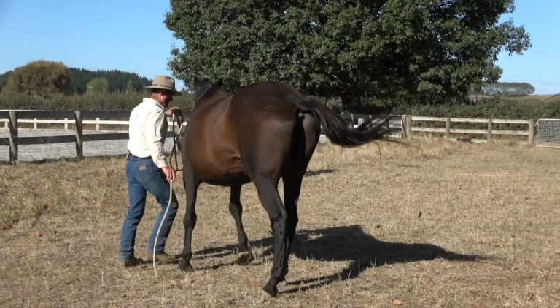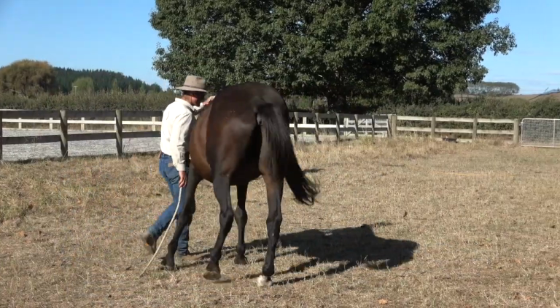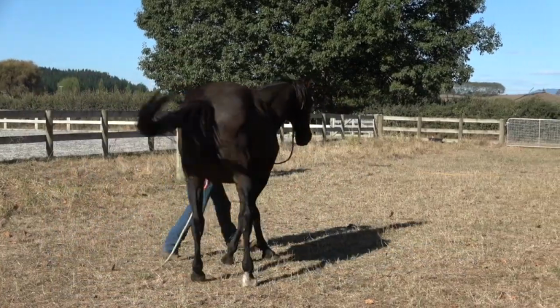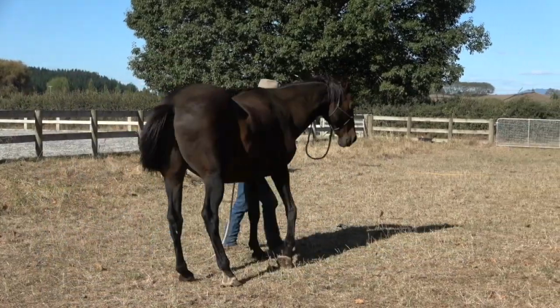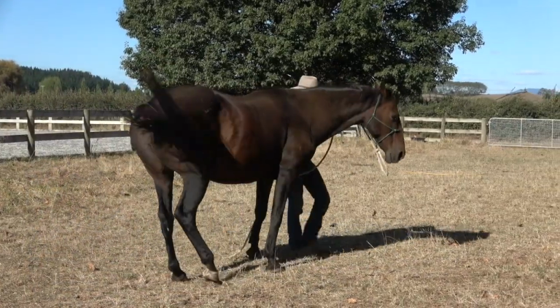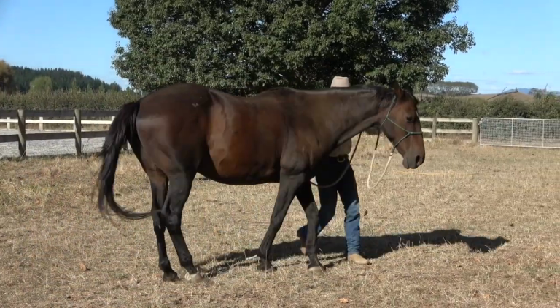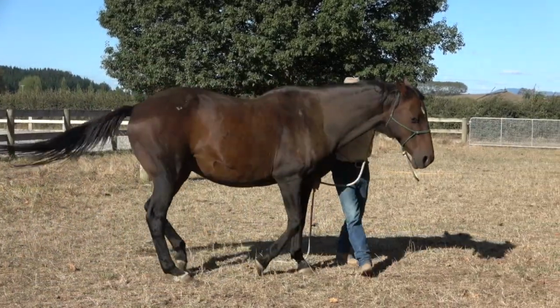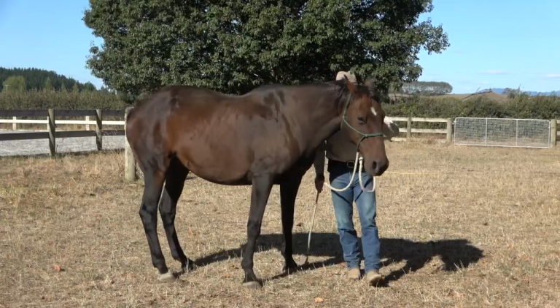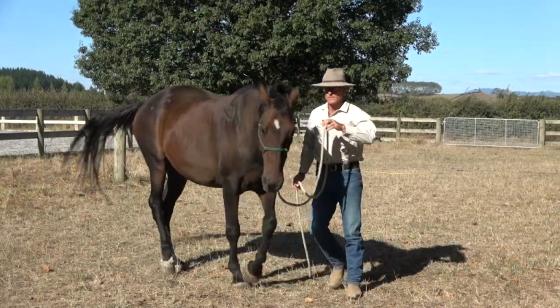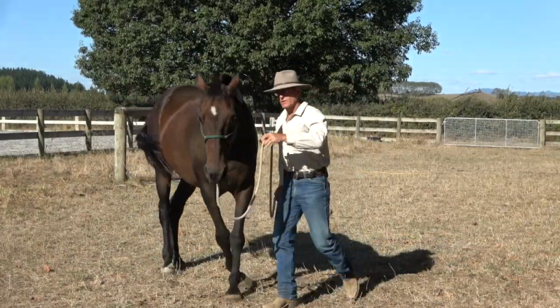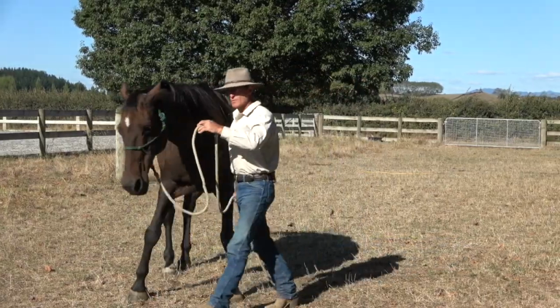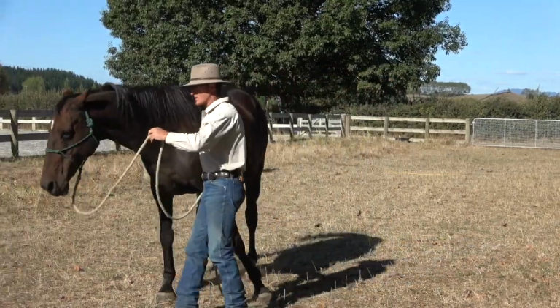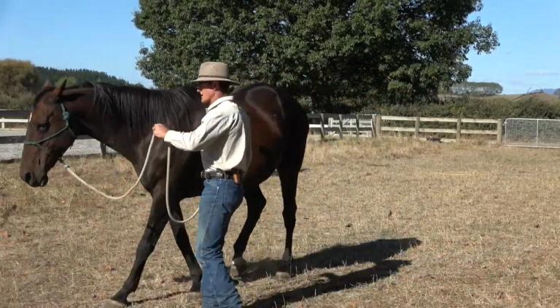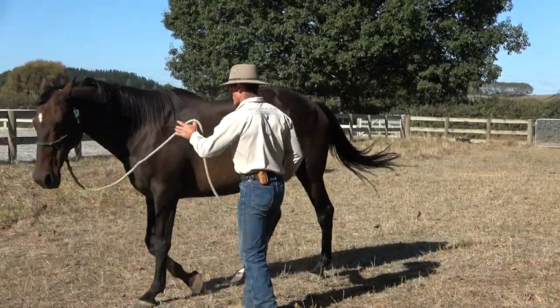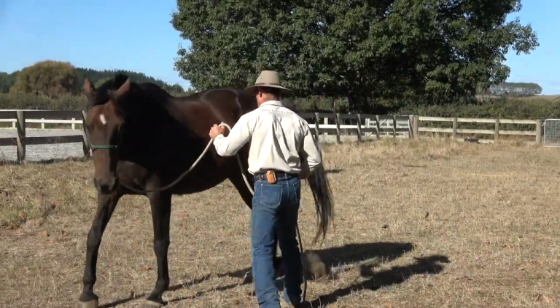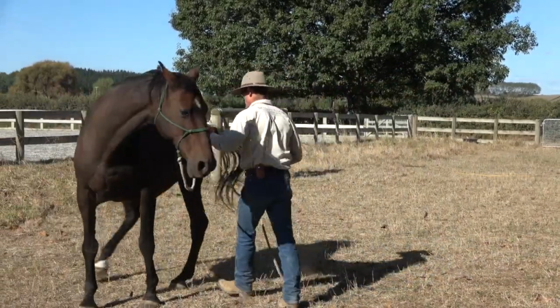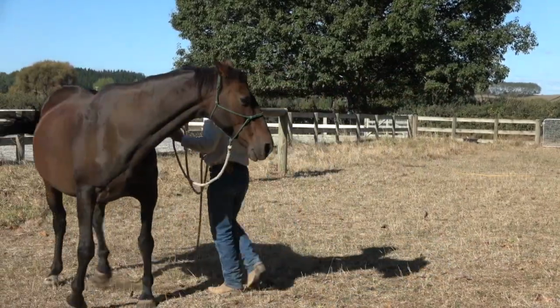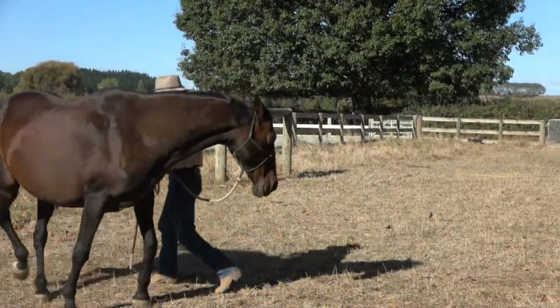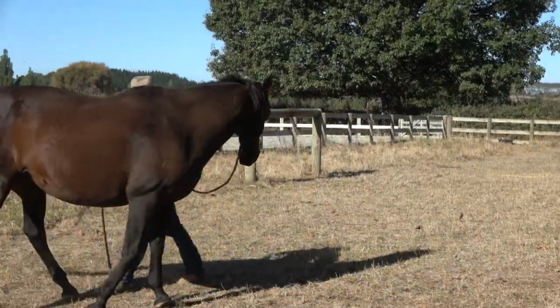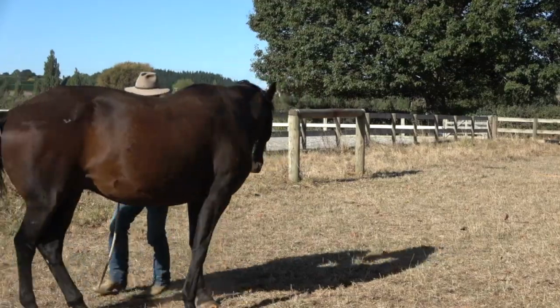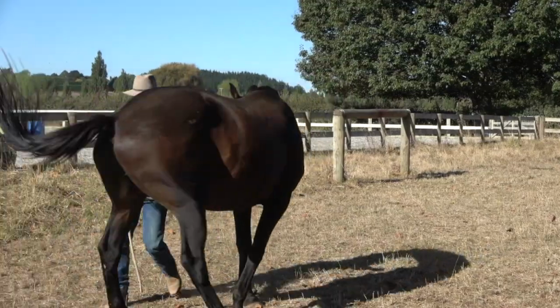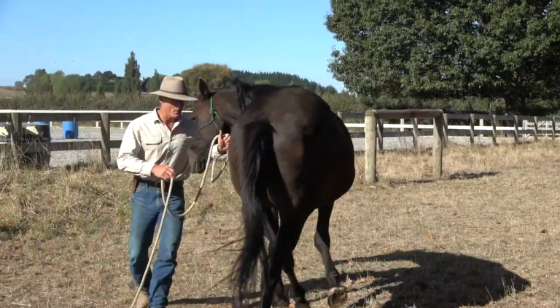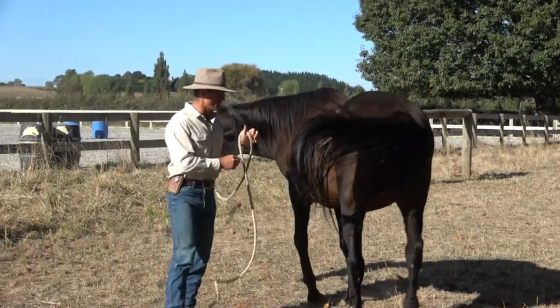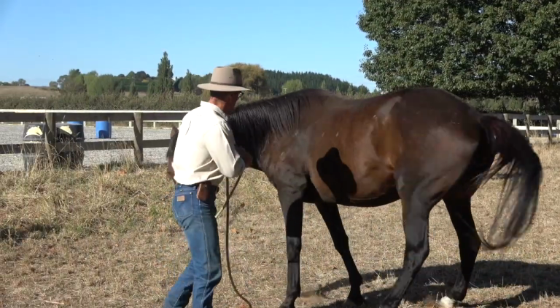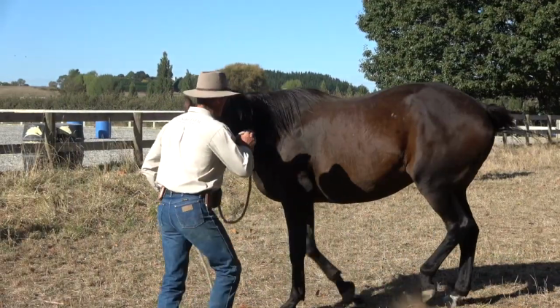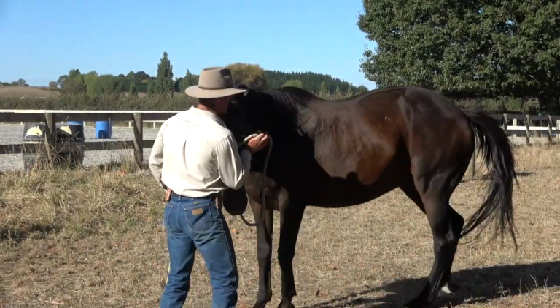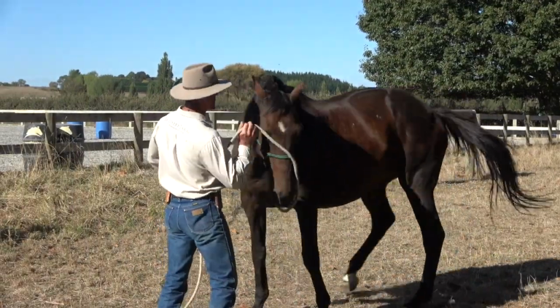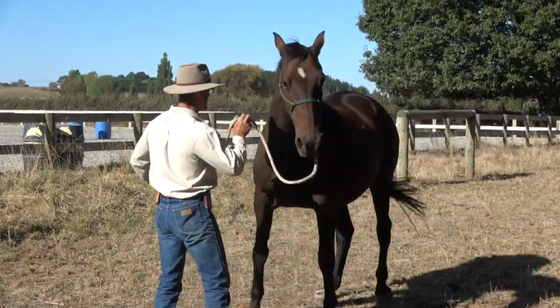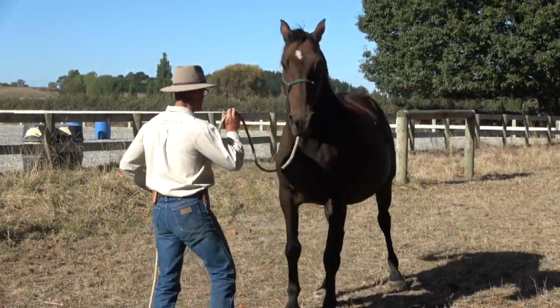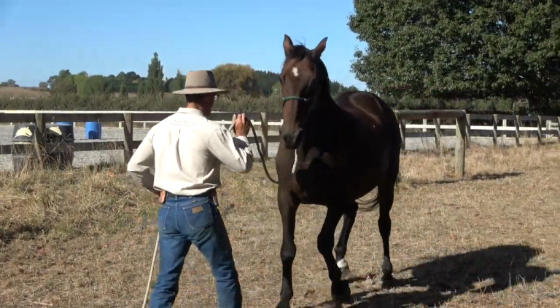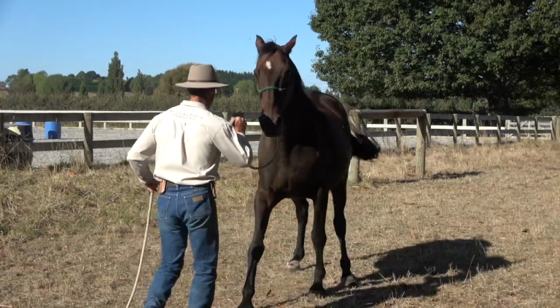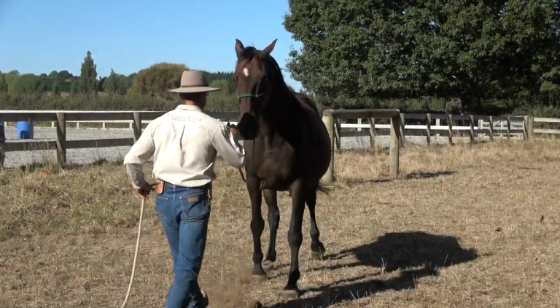I want to get him in a state of mind where he's yielding away from me. If he's yielding away from me, I'm less likely to have him throw his head into me. So just from a safety point of view, get the back away from me because he's going to be really mindful of my space.